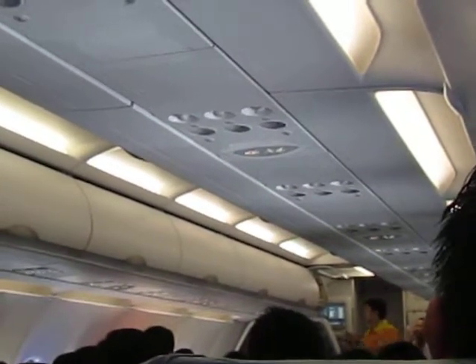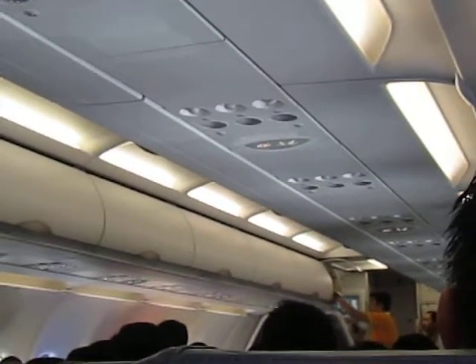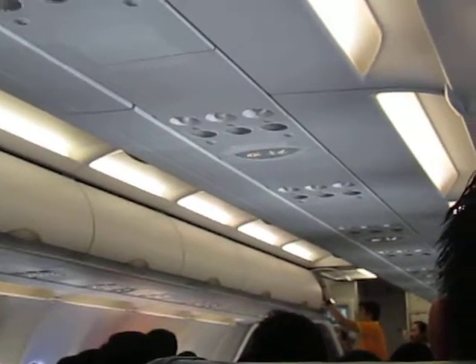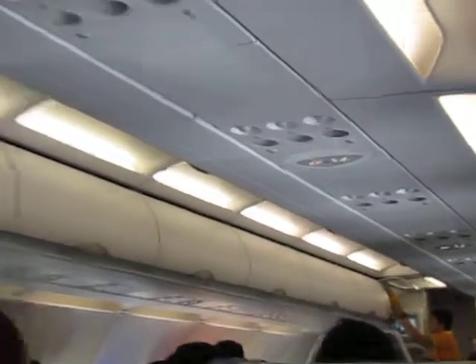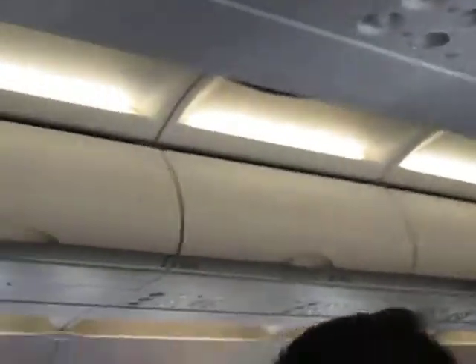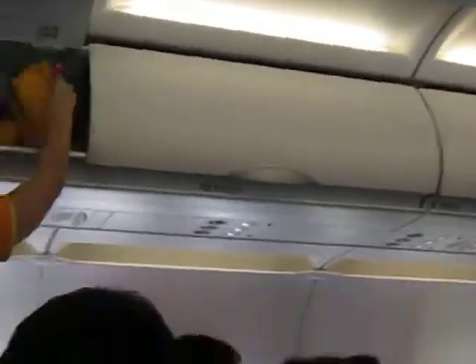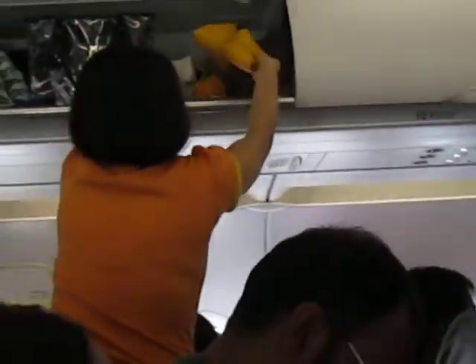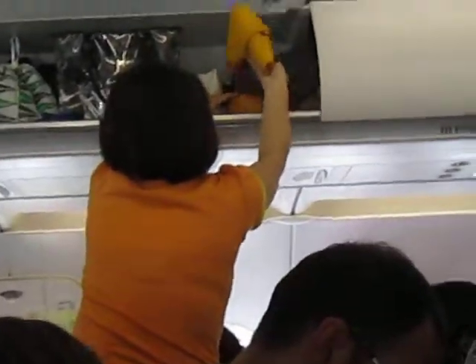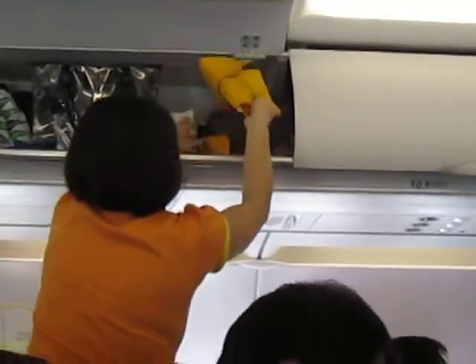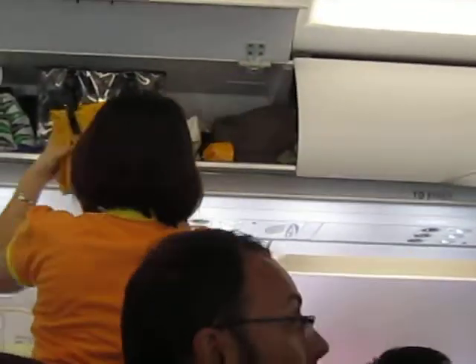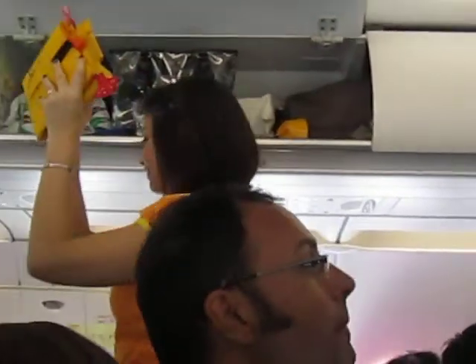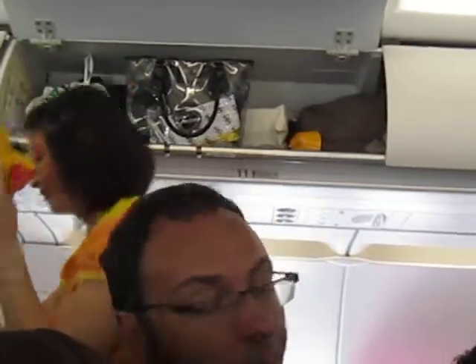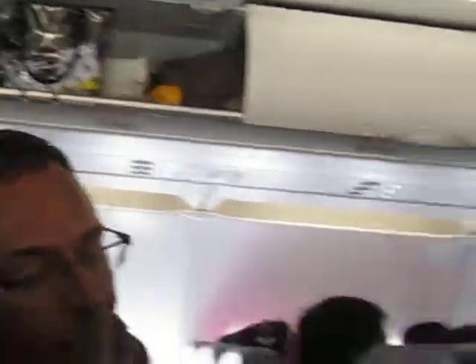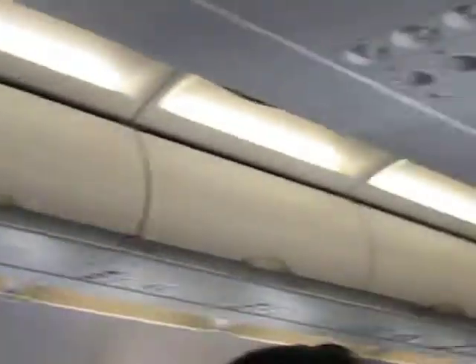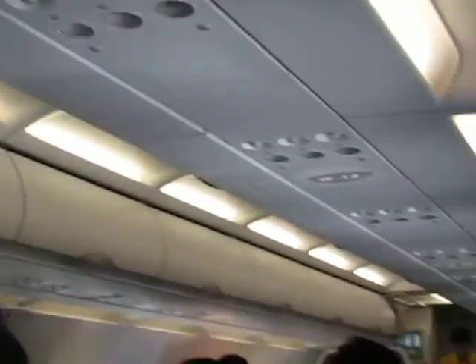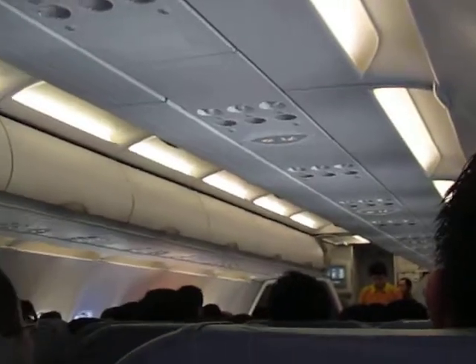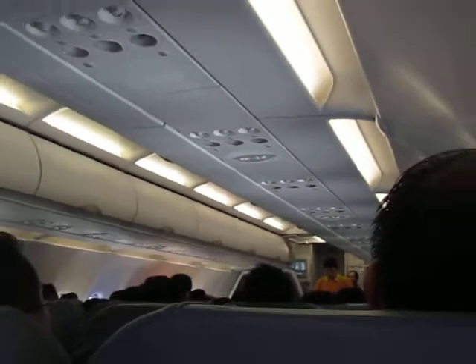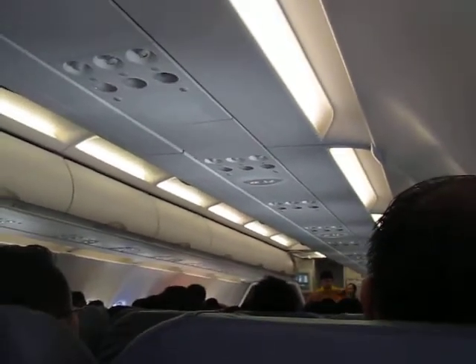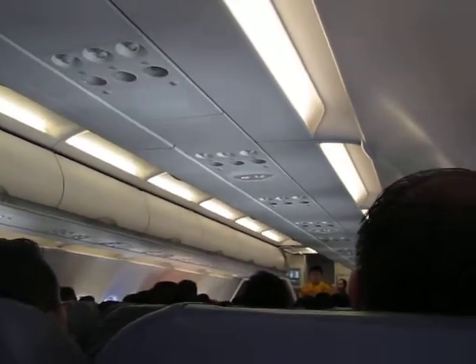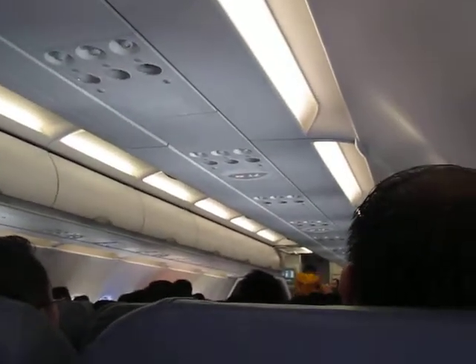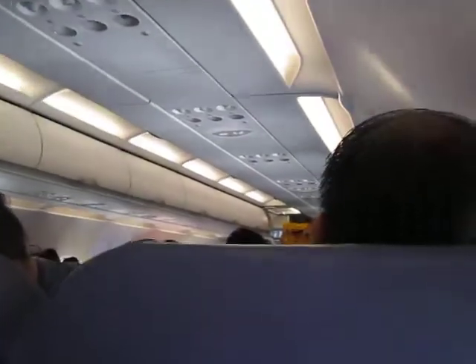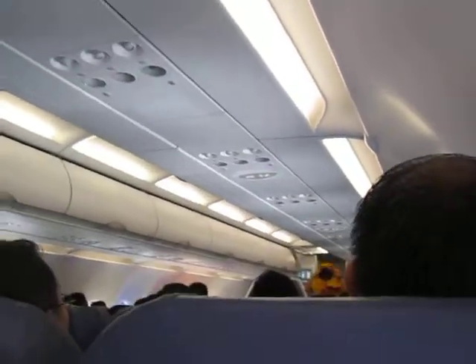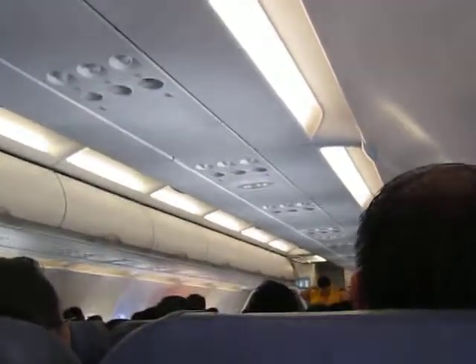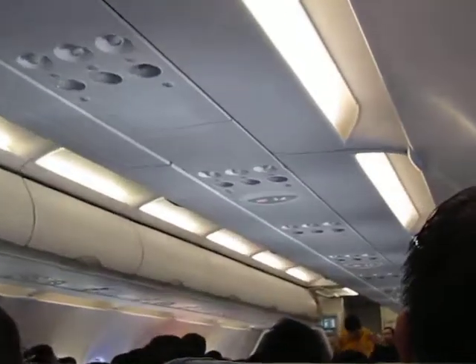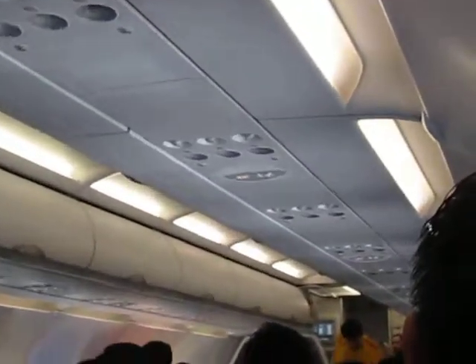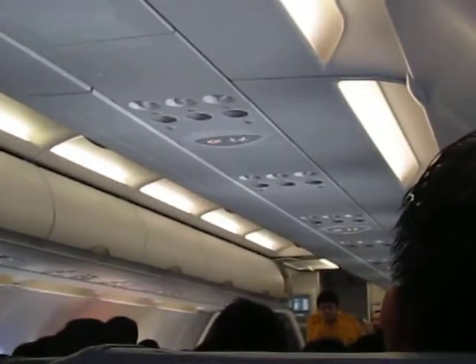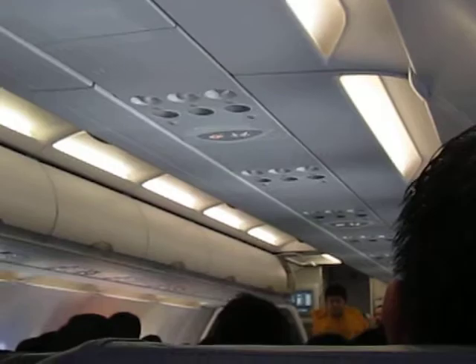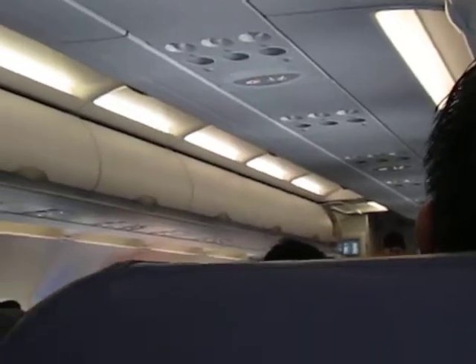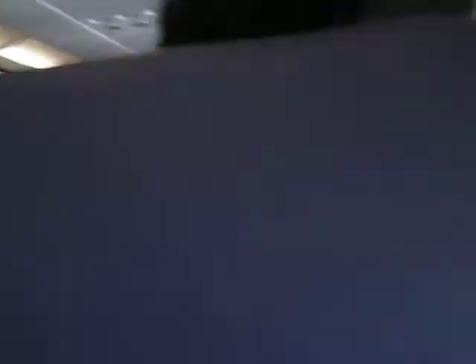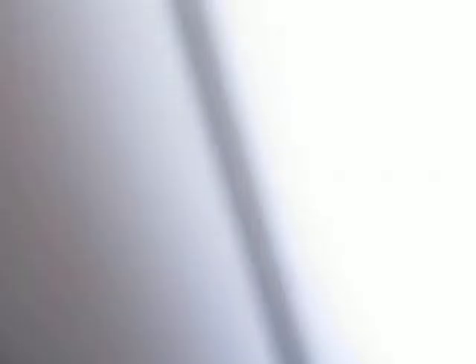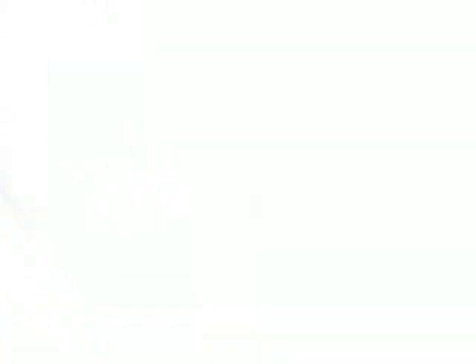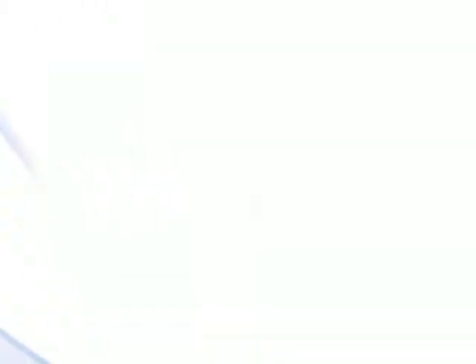In the unlikely event of a water landing, your individual life vest can be found under your seat. Remove sharp objects from your body, slip the vest over the head, take the tapes around the waist and push the ends into the buckle, then pull the tape to tighten.